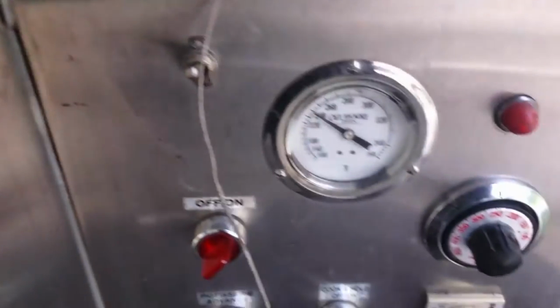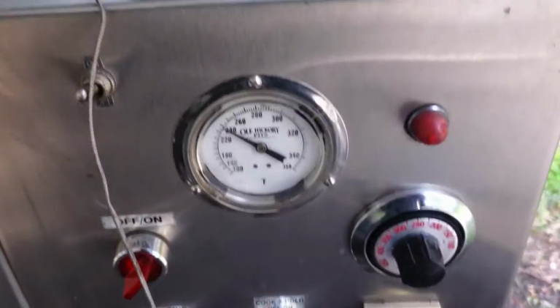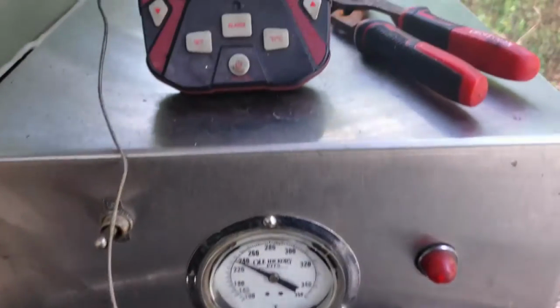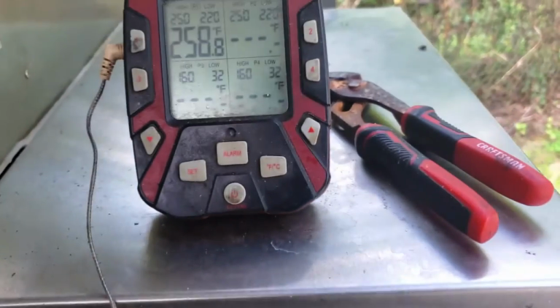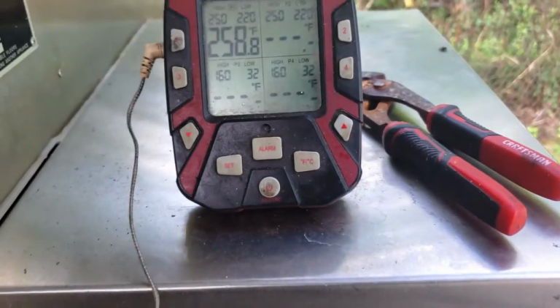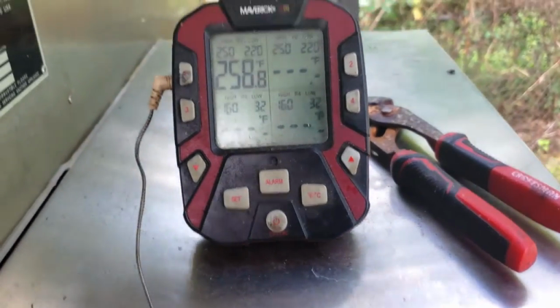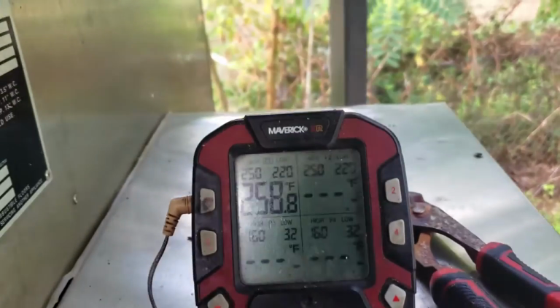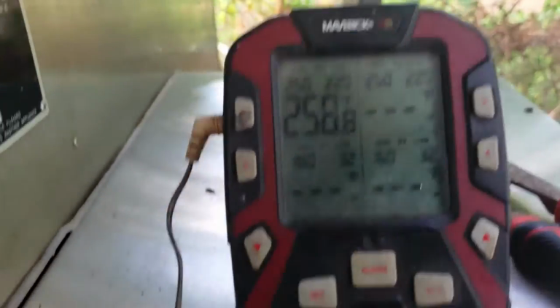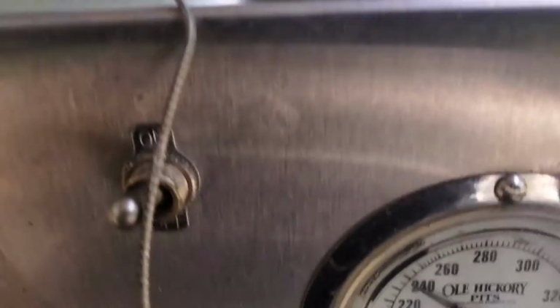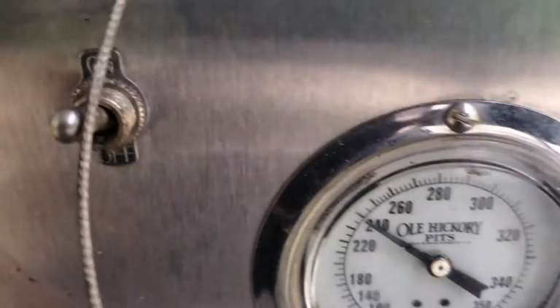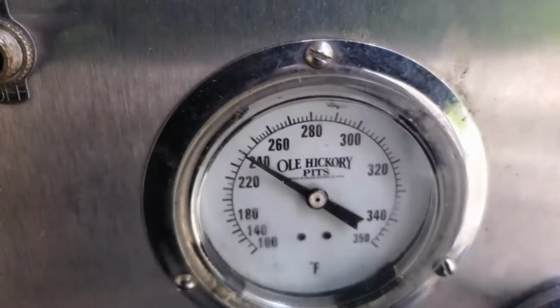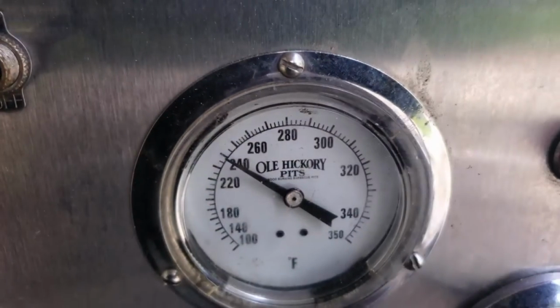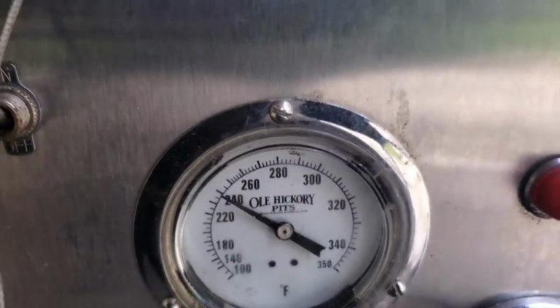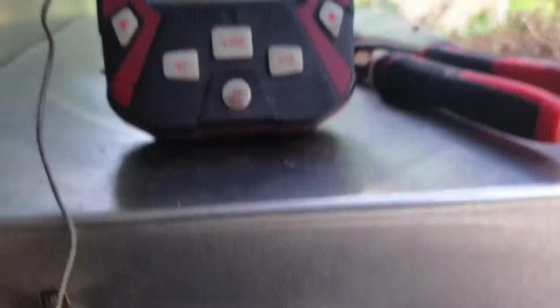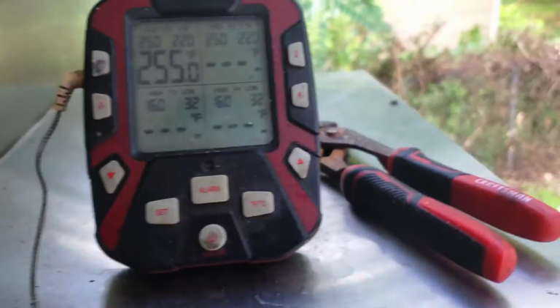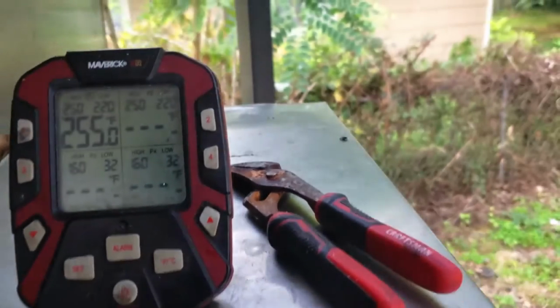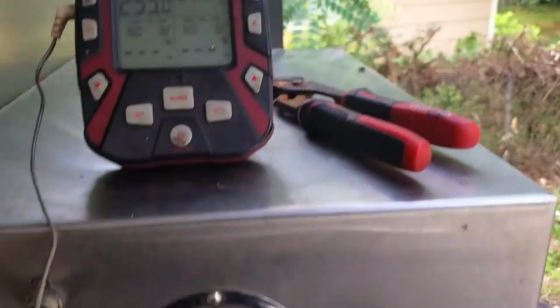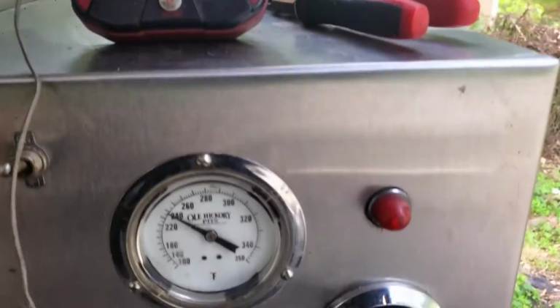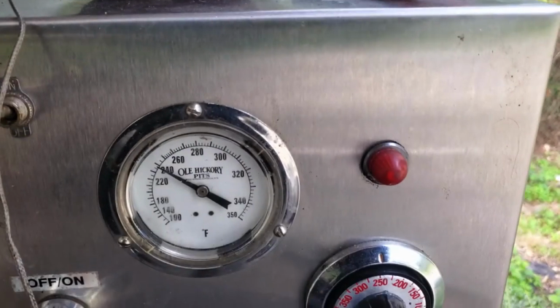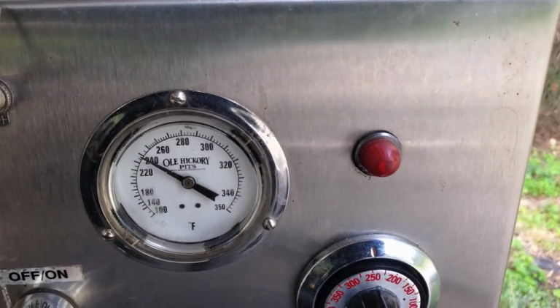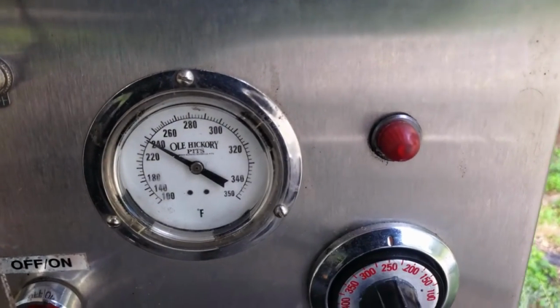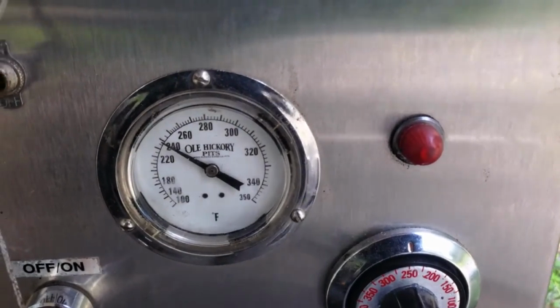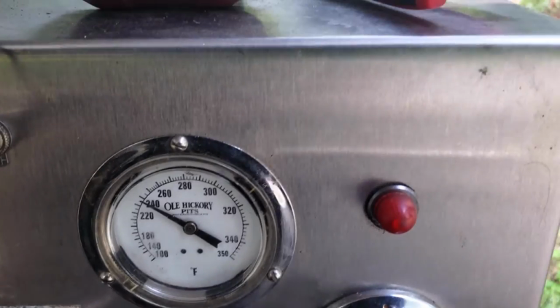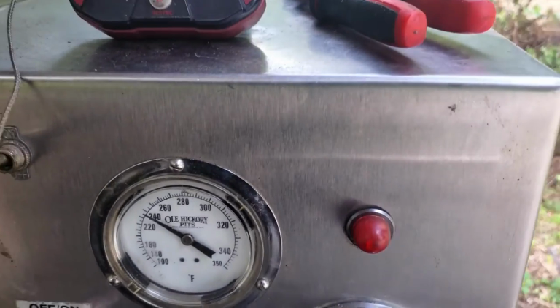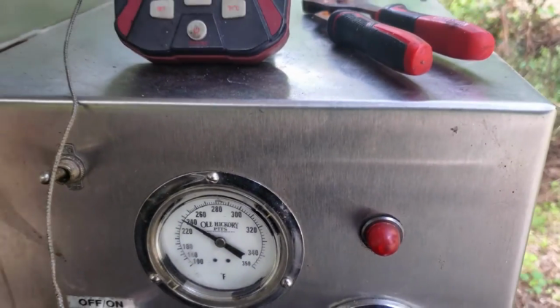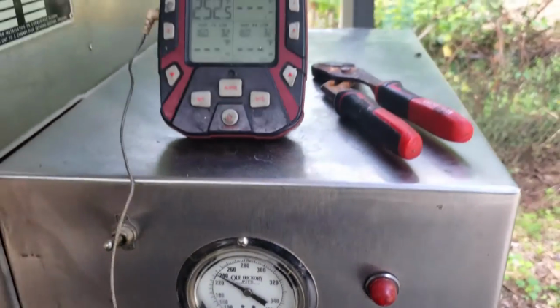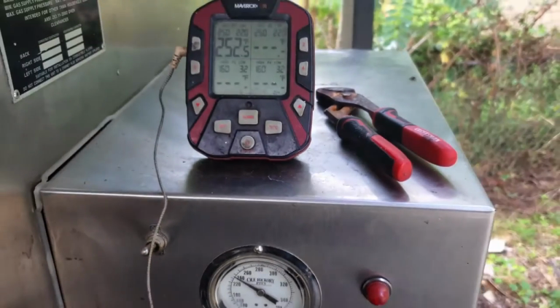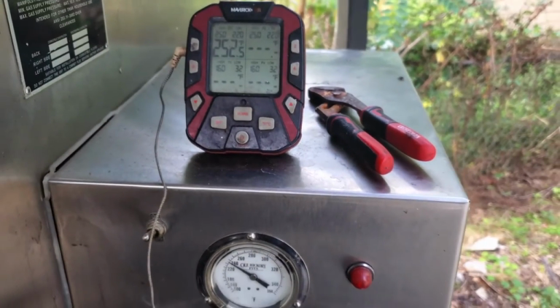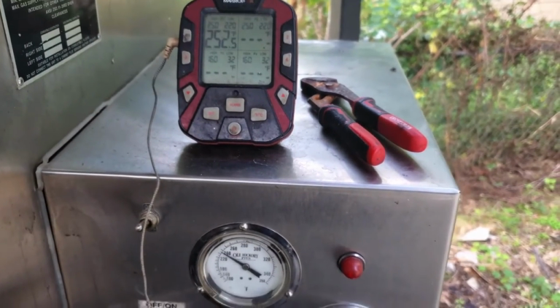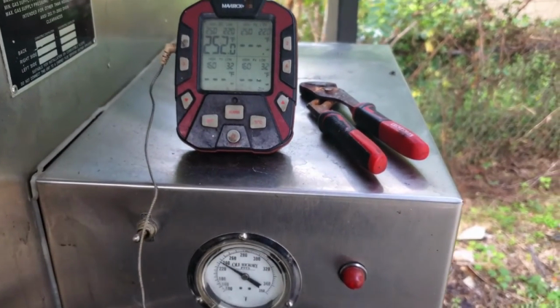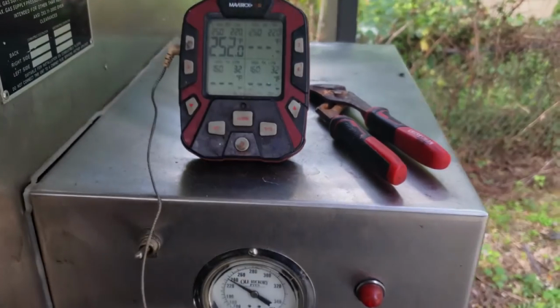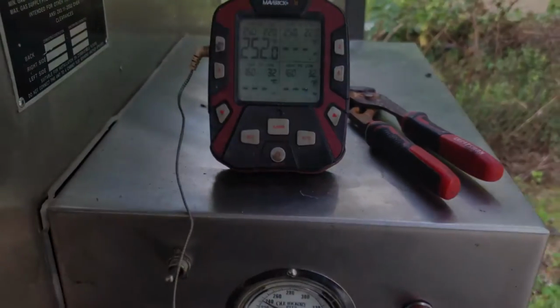We're going to let her cruise. We're going to monitor both the digital and the analog gauge, make sure they stay within the right zone, and make sure that fan kicks back on at the right time. We're going to smoke these out the competition way, so stay tuned for the results.